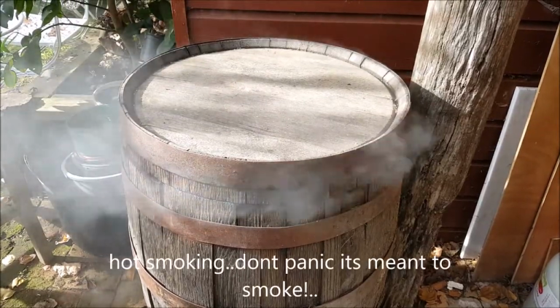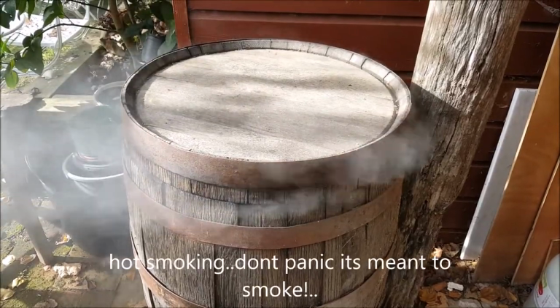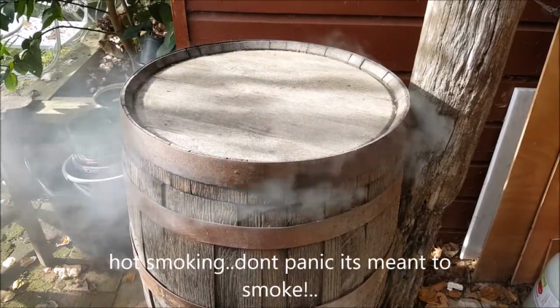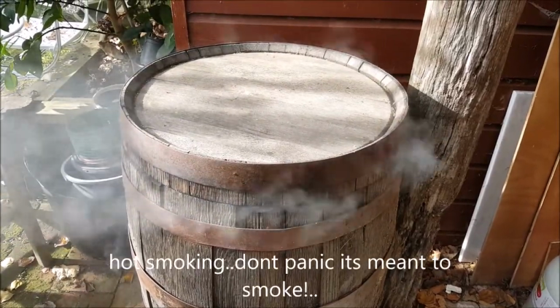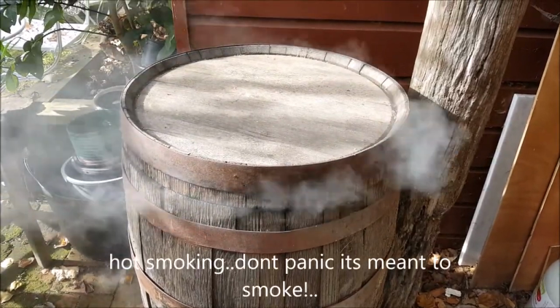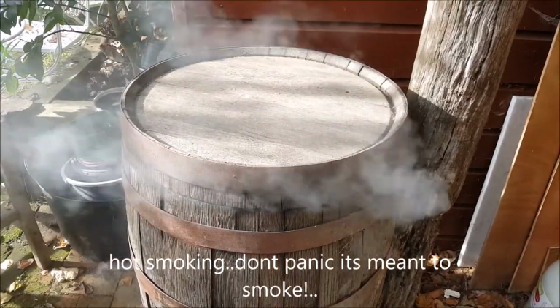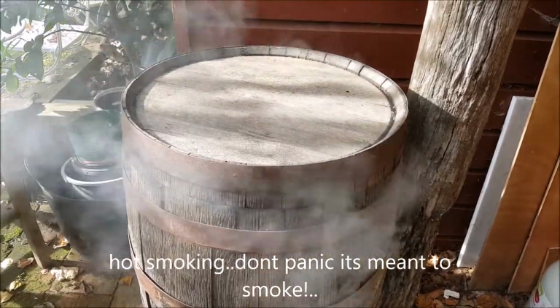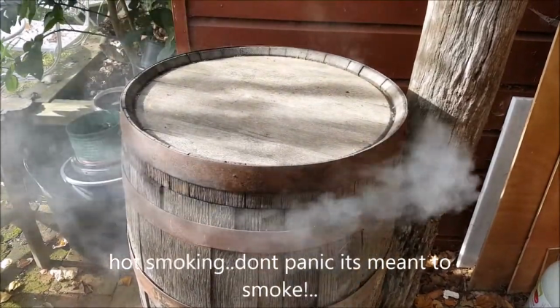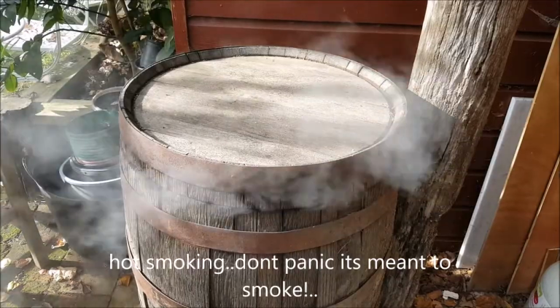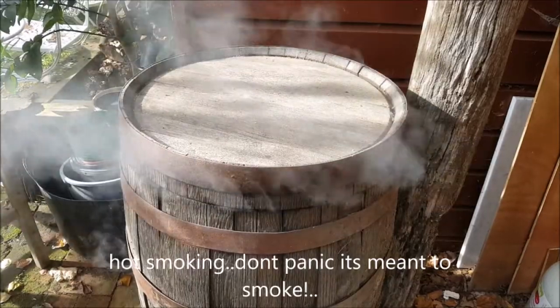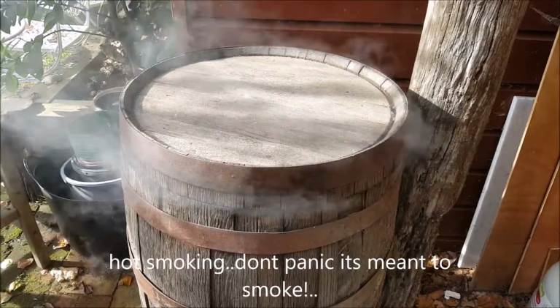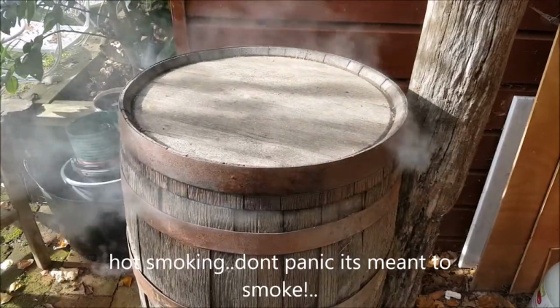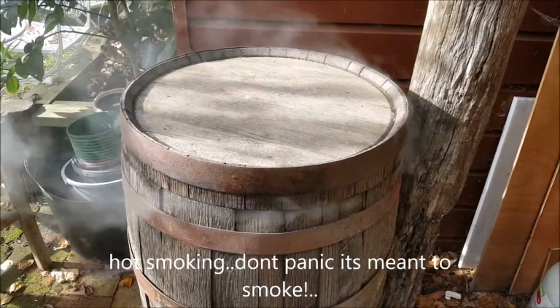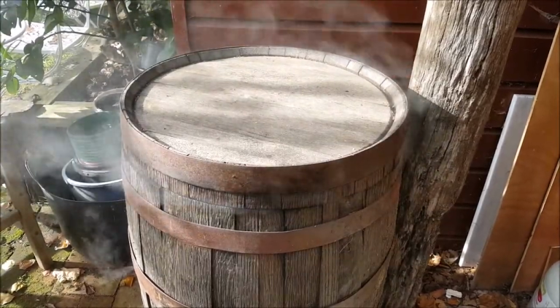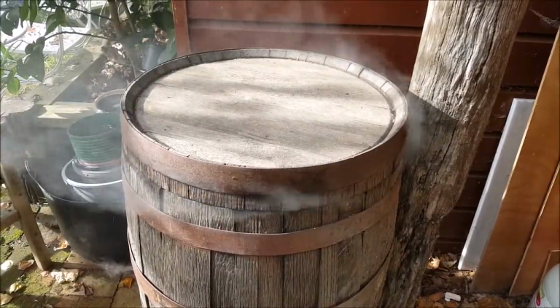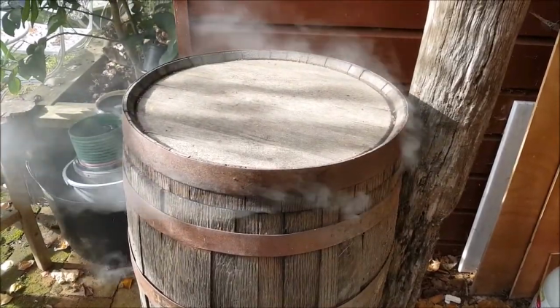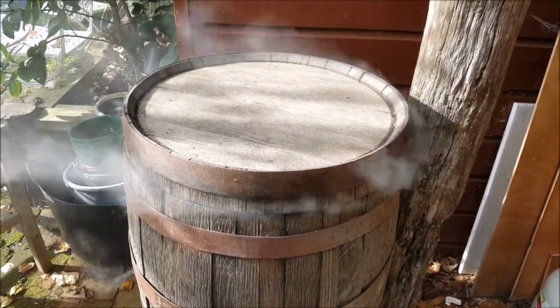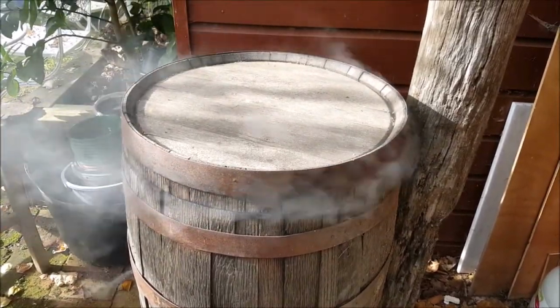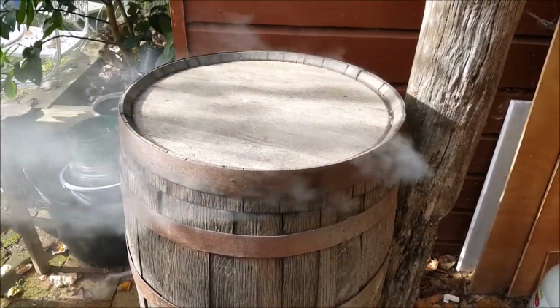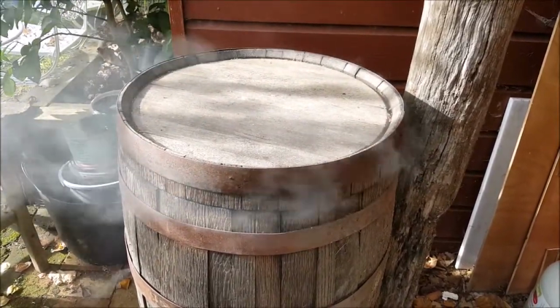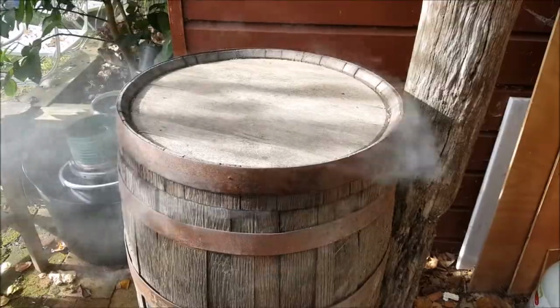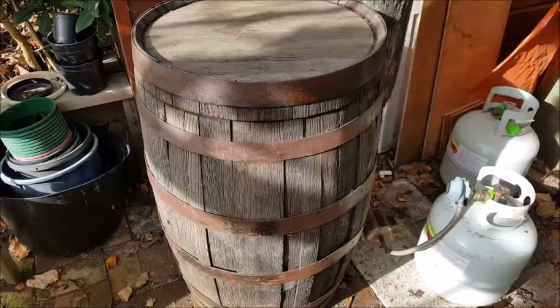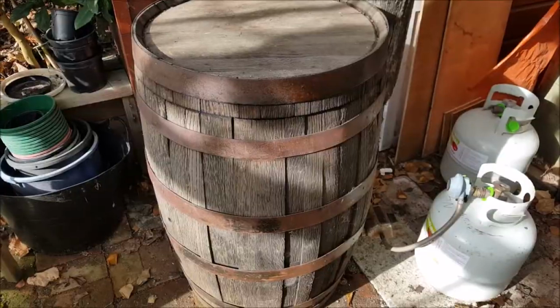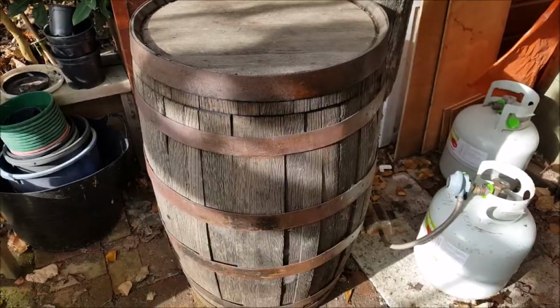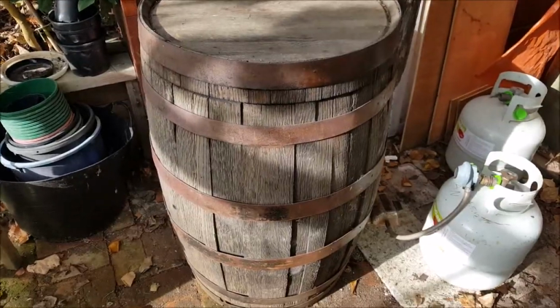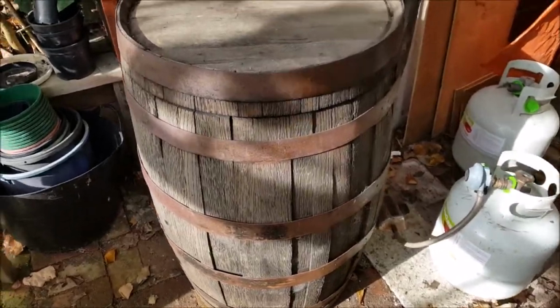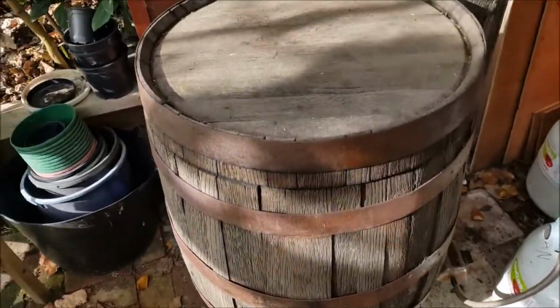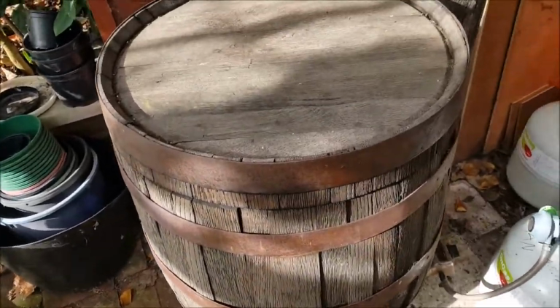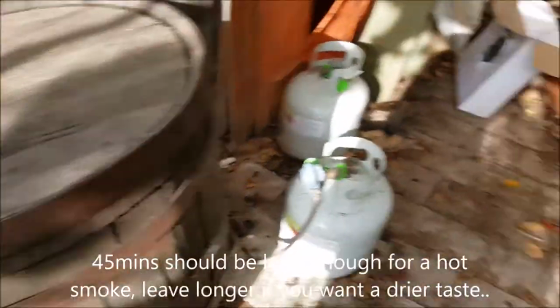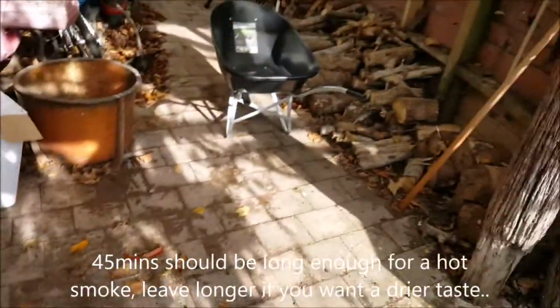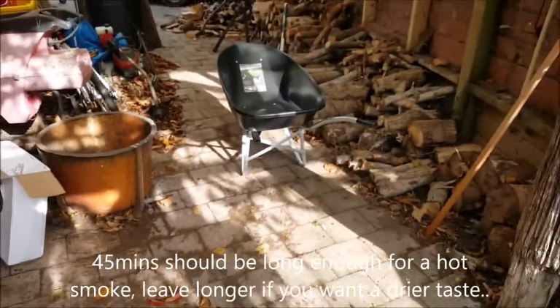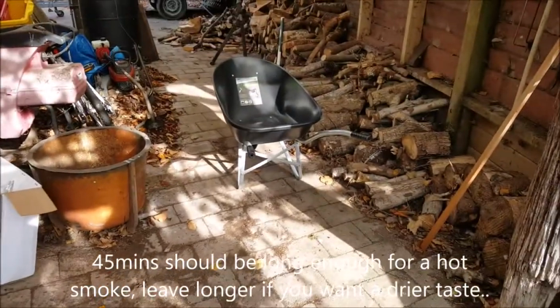With the cold smoke you move the lid off so there's a small gap and the smoke sort of trickles out.